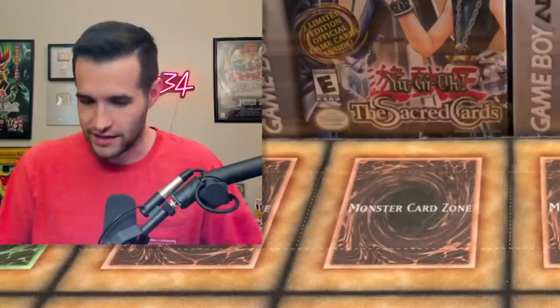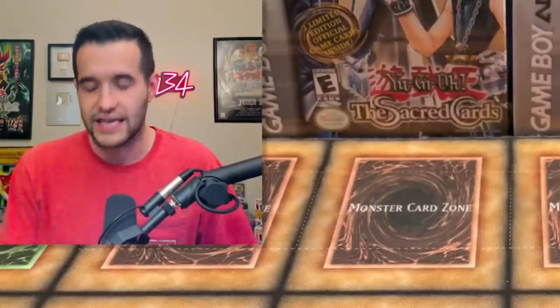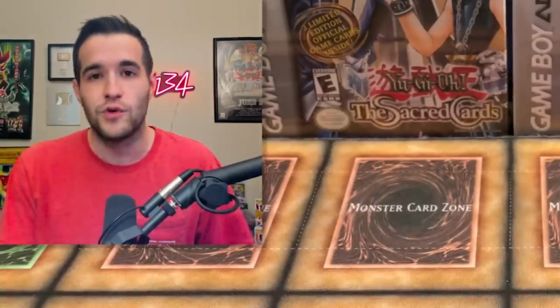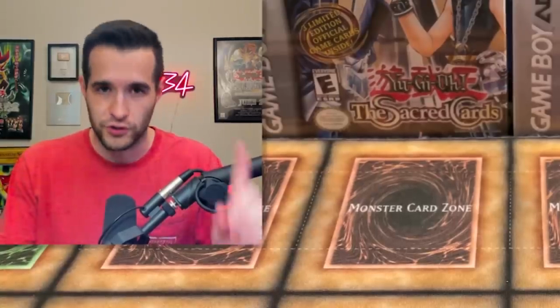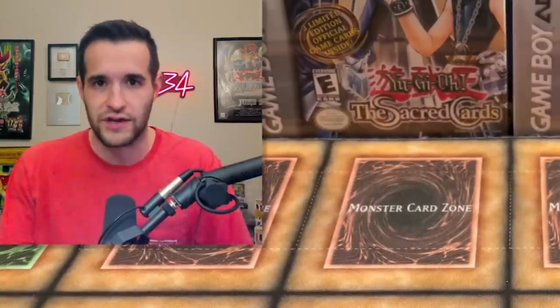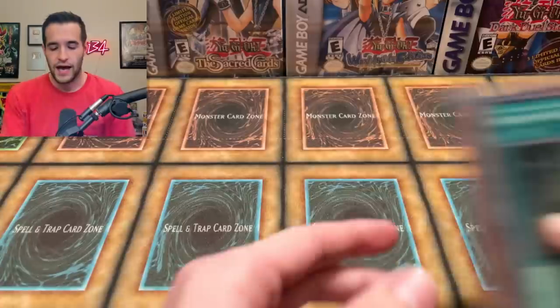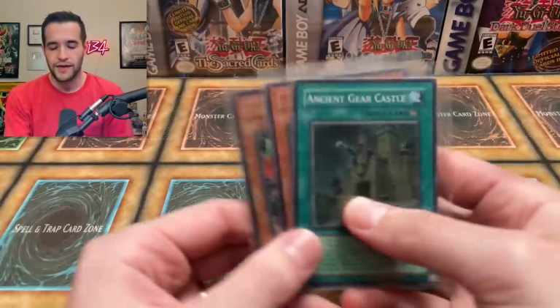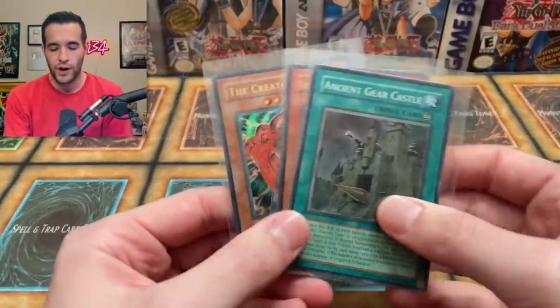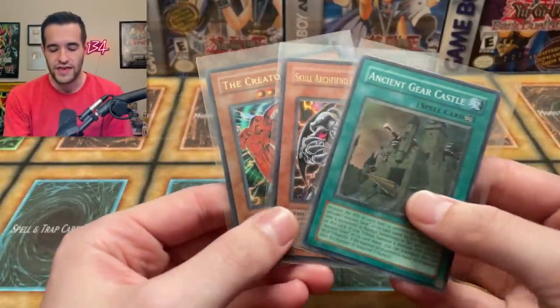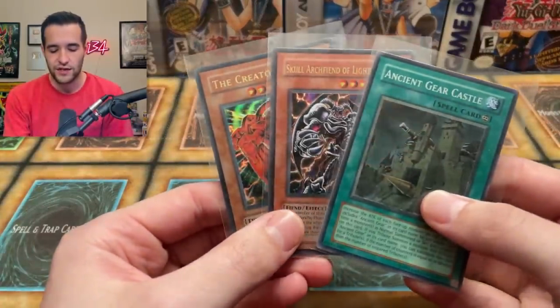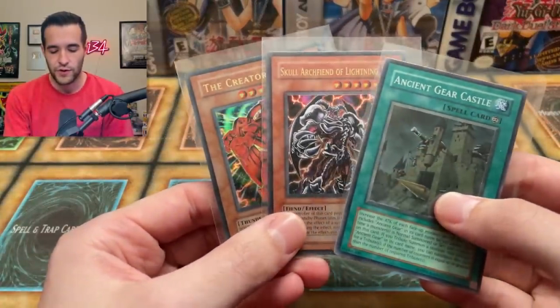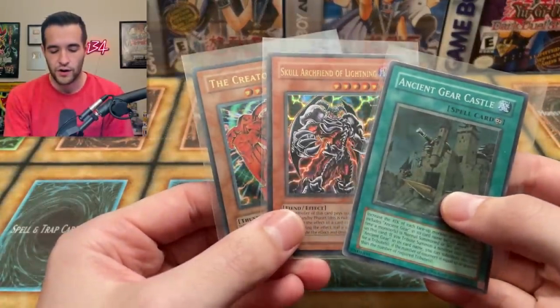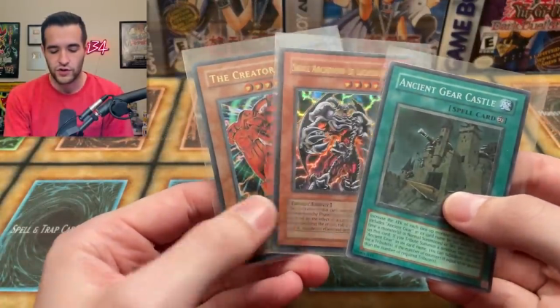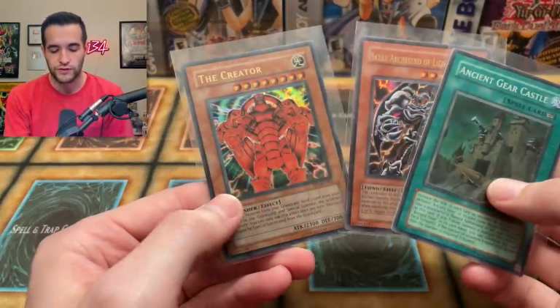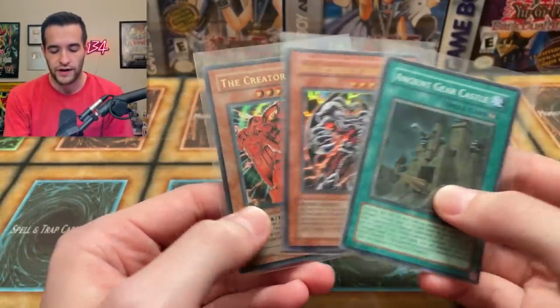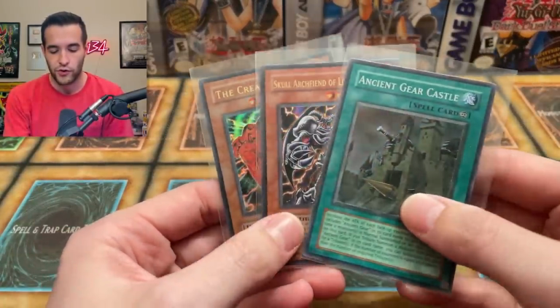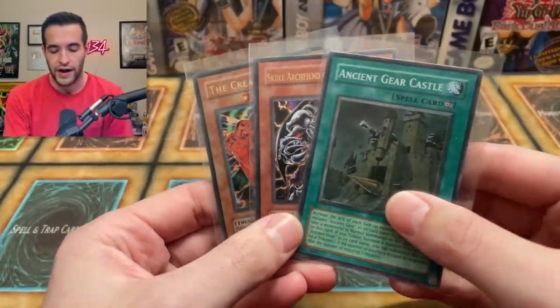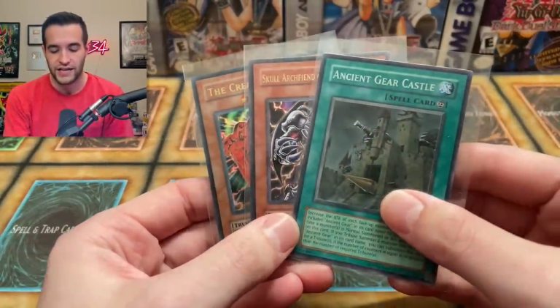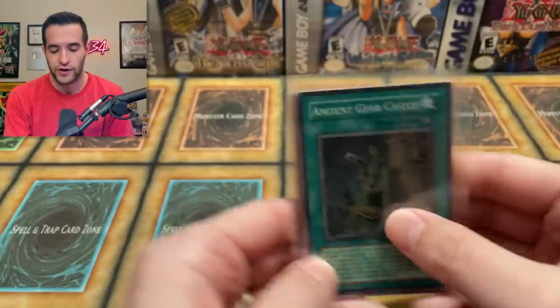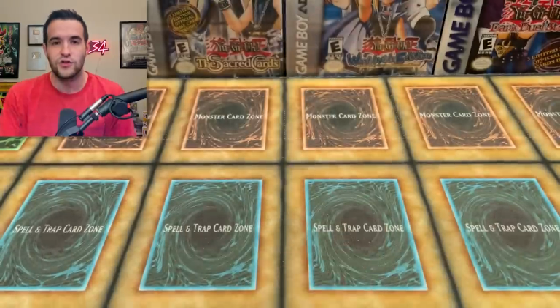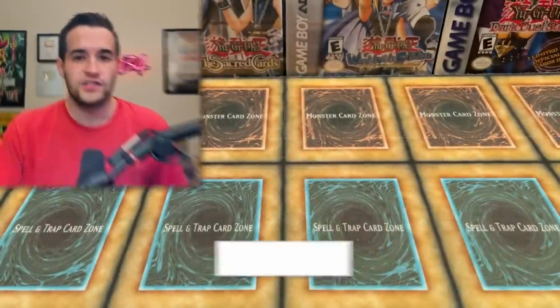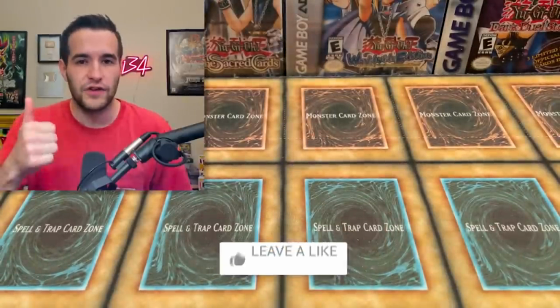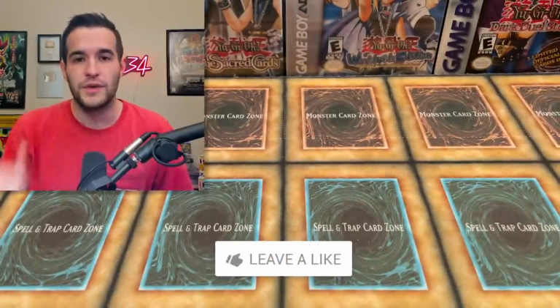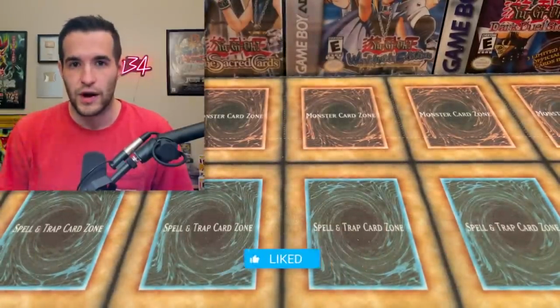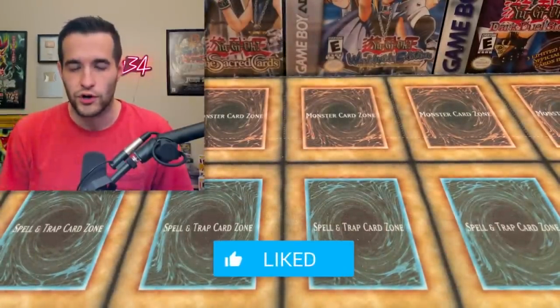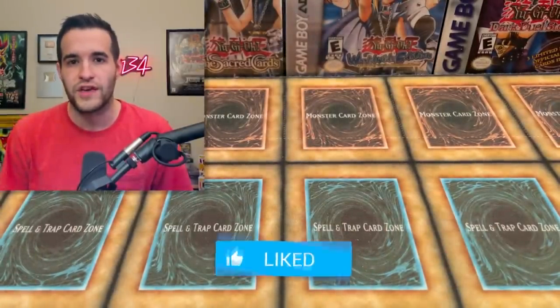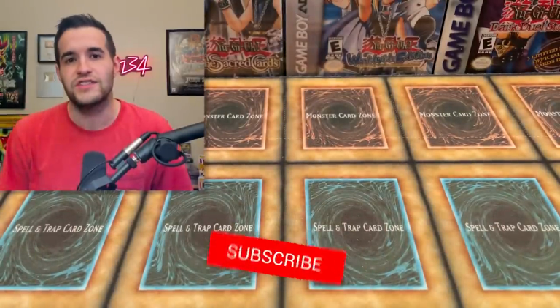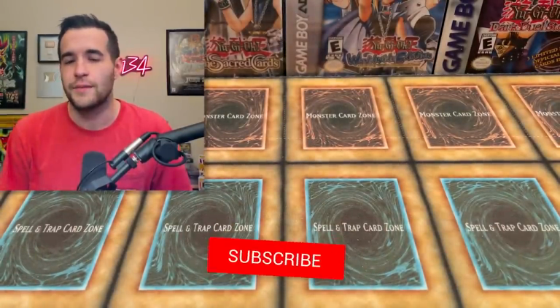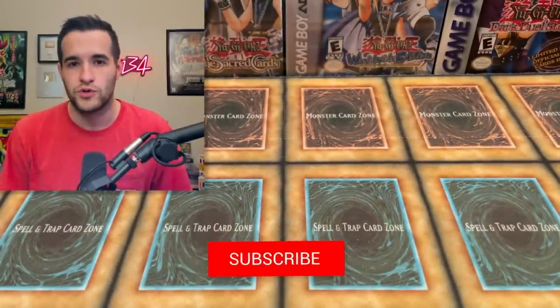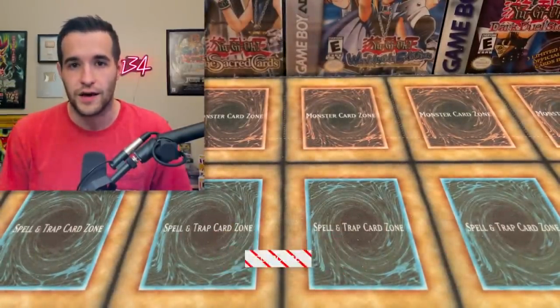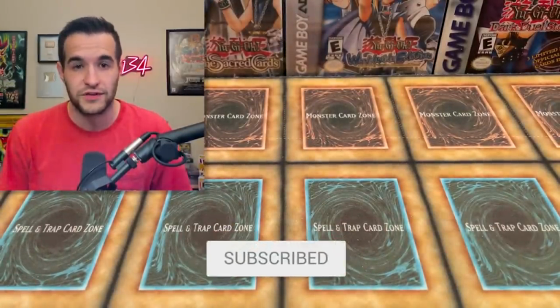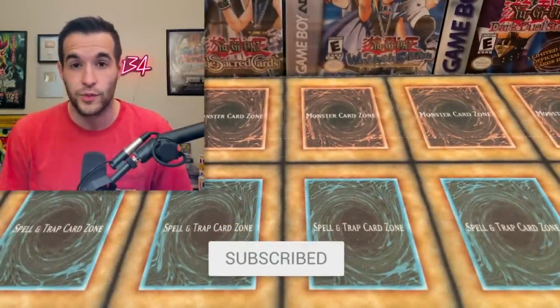Let's get into it. But first we have a giveaway. I'll be giving away these three cards: Skull Archive and Lightning, the Creator, and Ancient Gear Castle. Just like the video, be subscribed, turn on notifications, and let me know what you think about this mystery box.